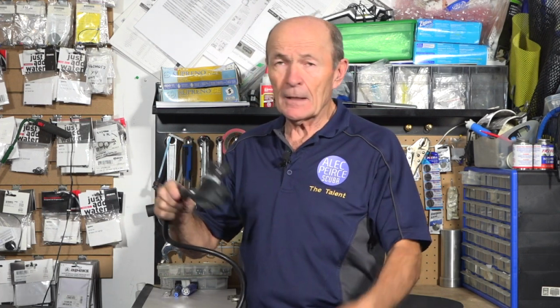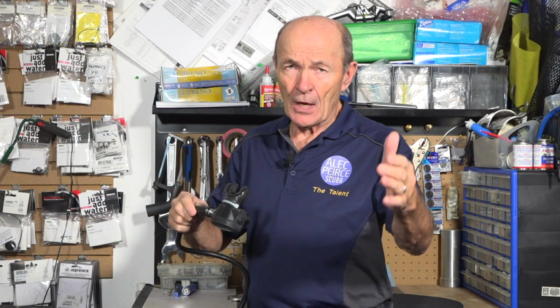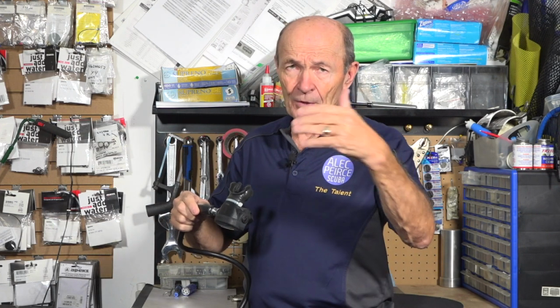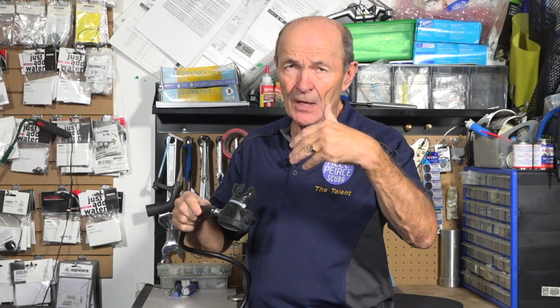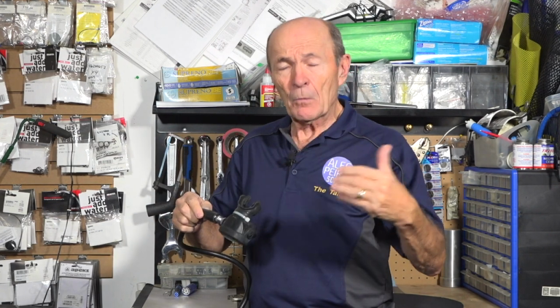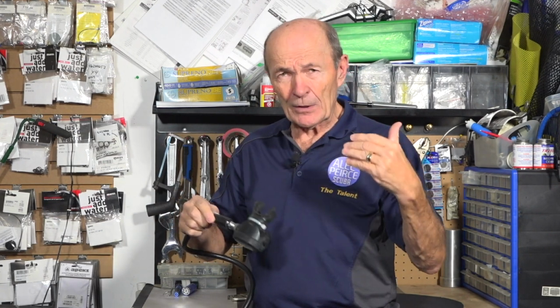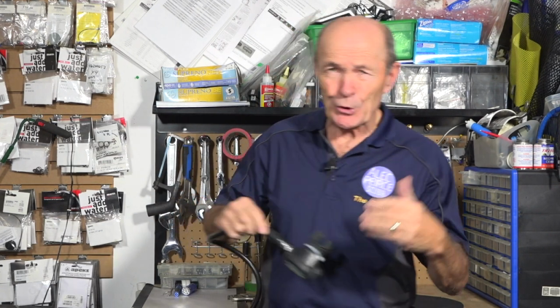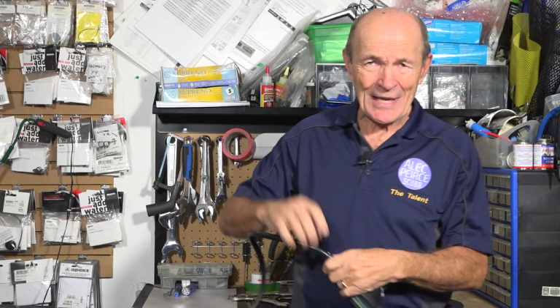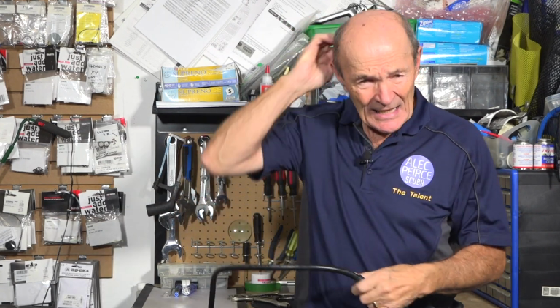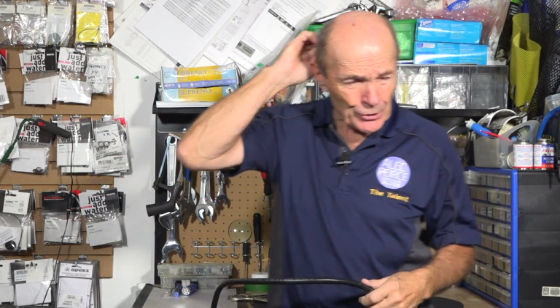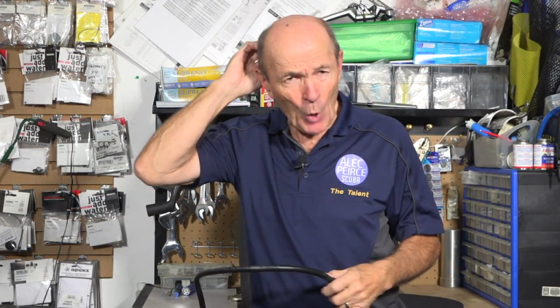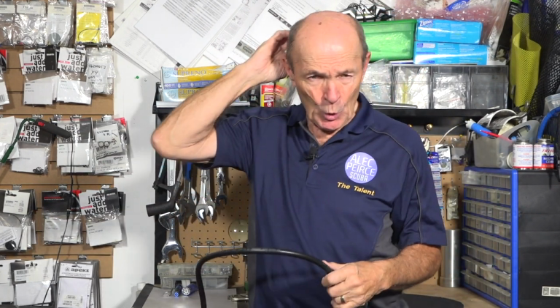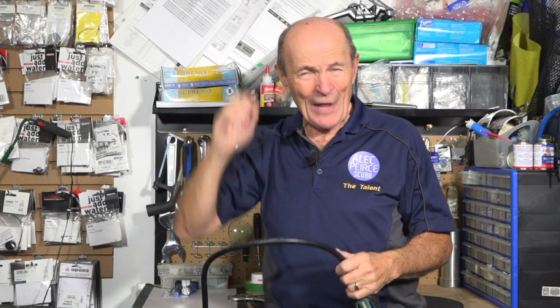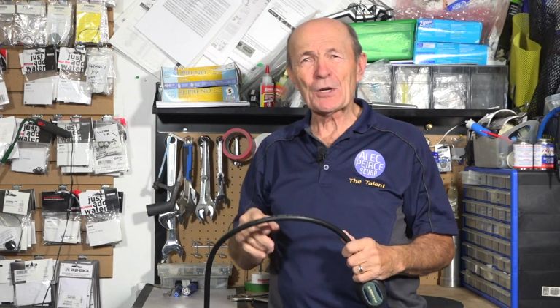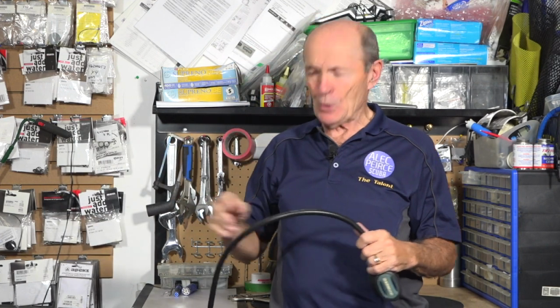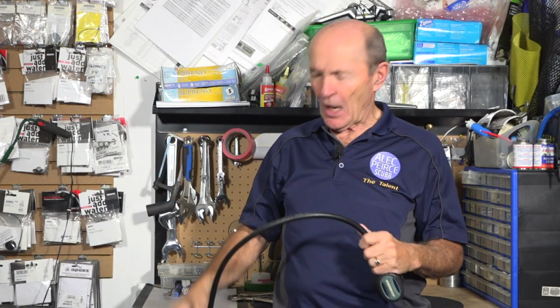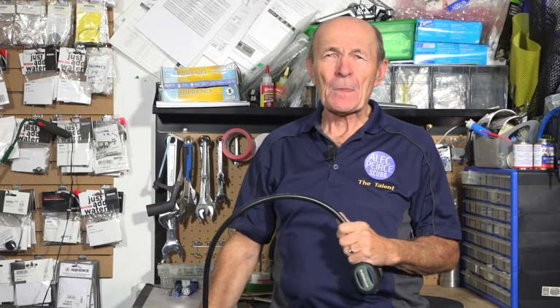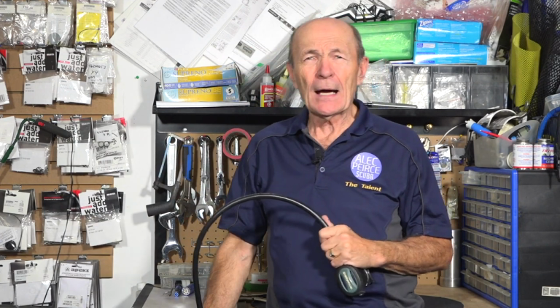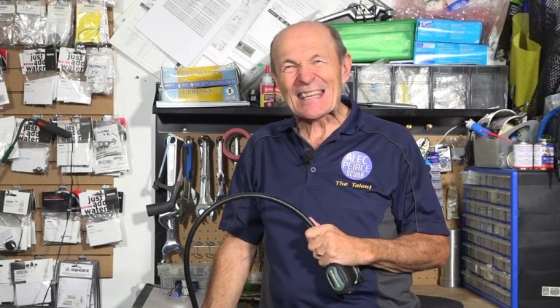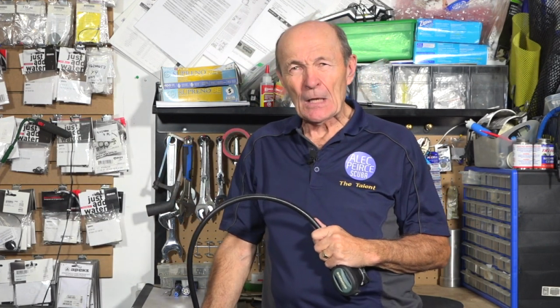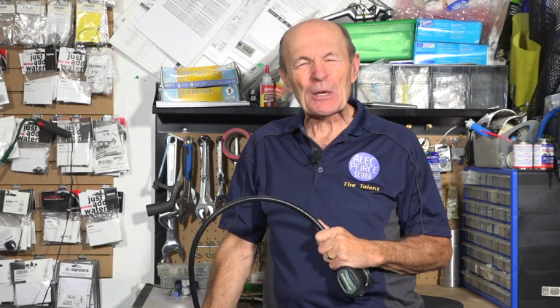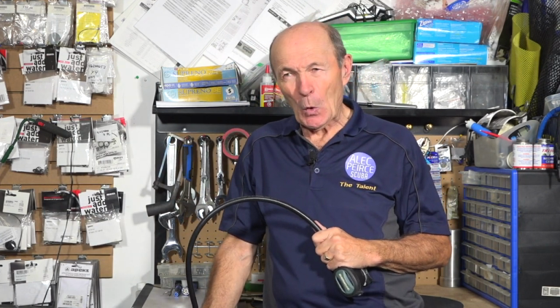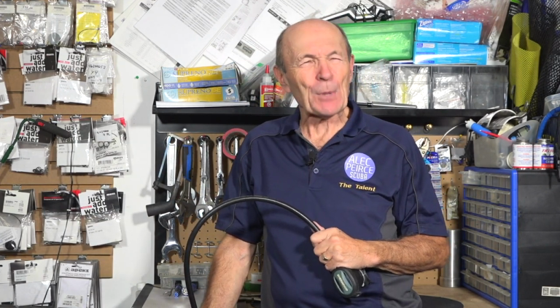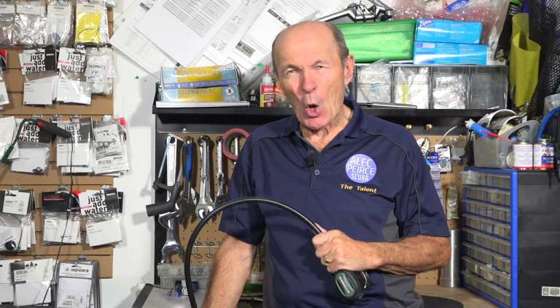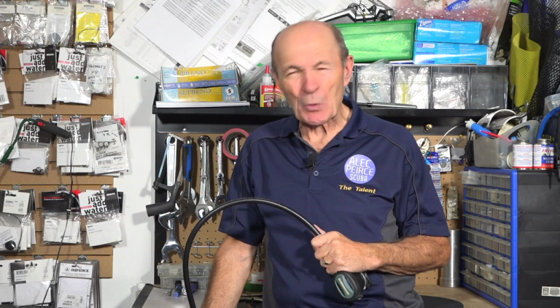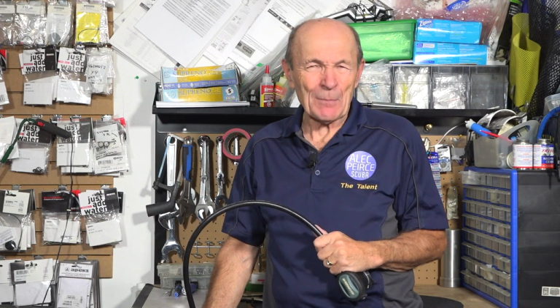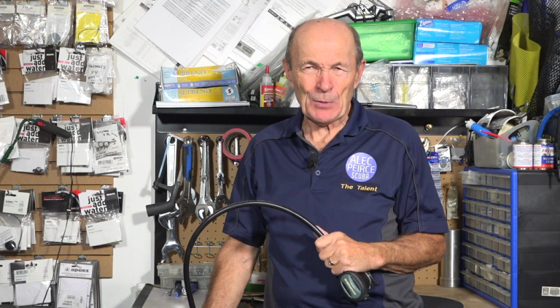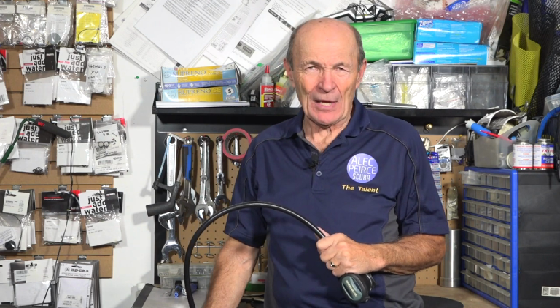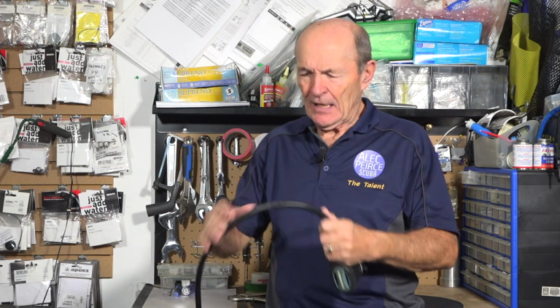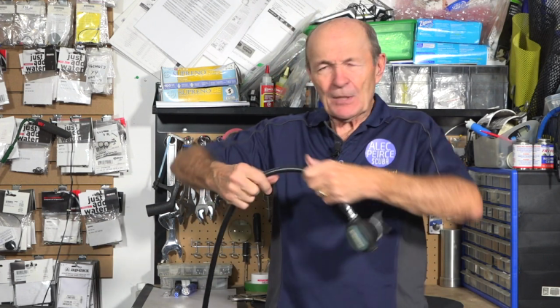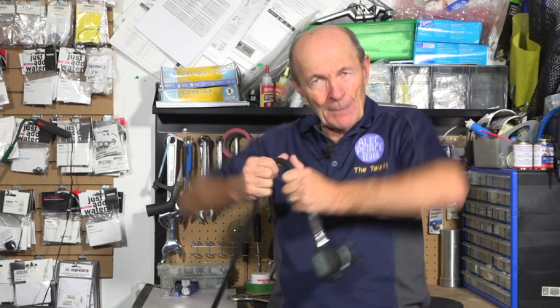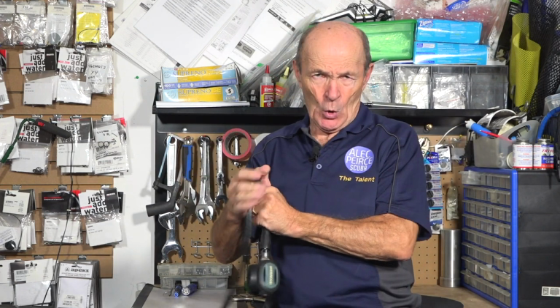As you saw from the thumbnail, what I'm going to try to do today is show you whether or not you can stop a leak, a free flow, a burst hose — some kind of a problem like that — by simply crimping the hose.